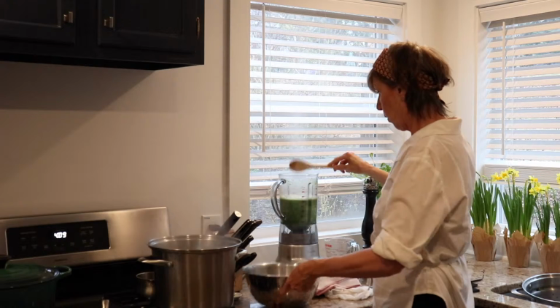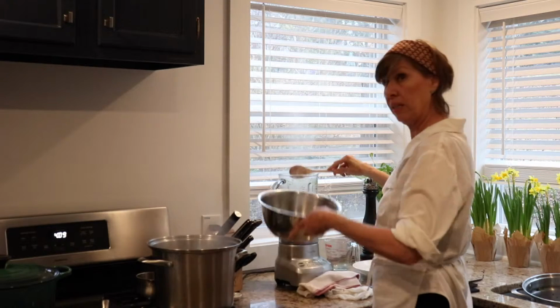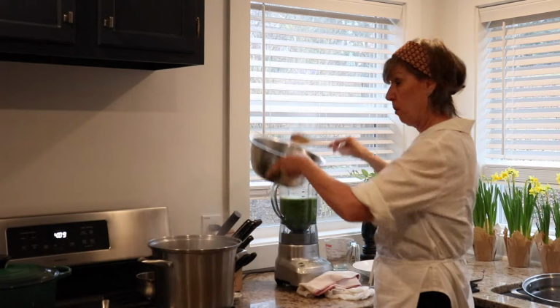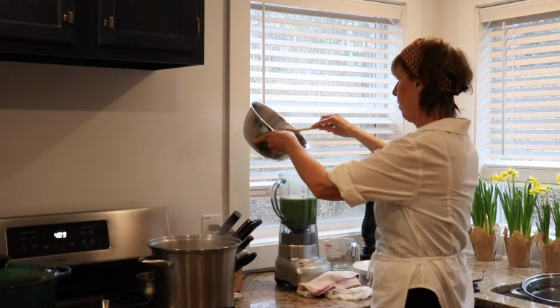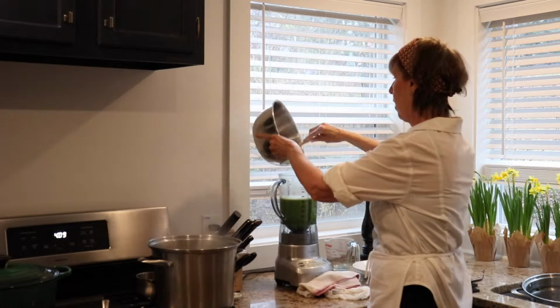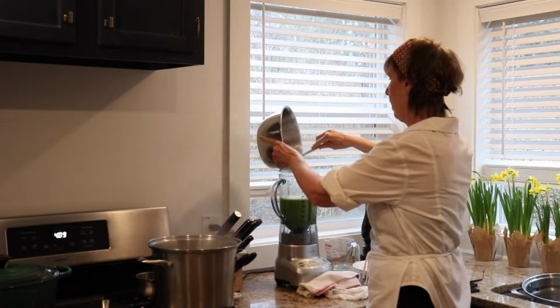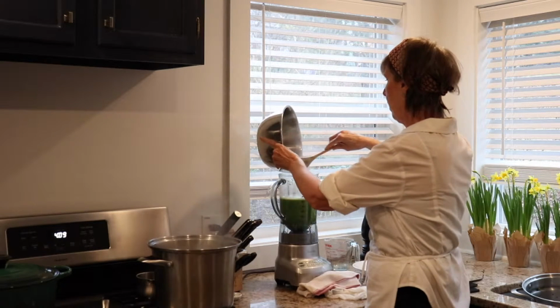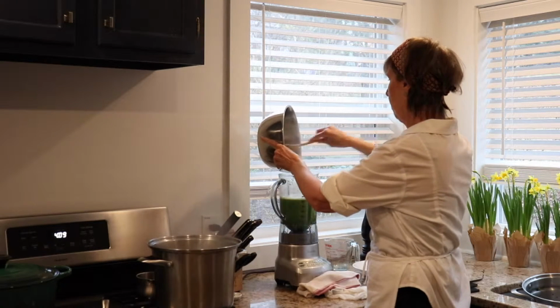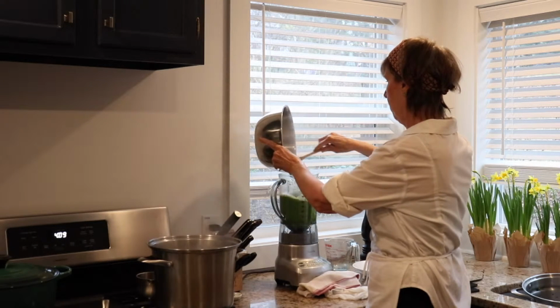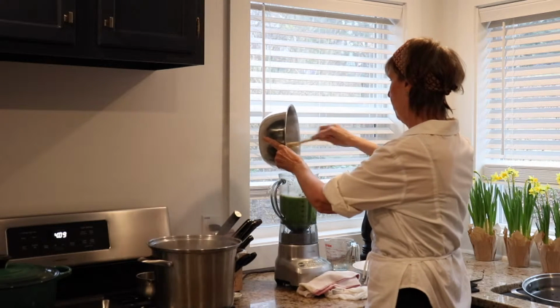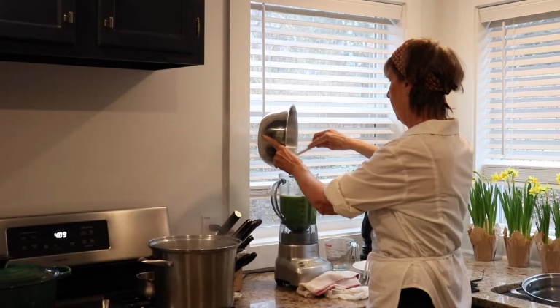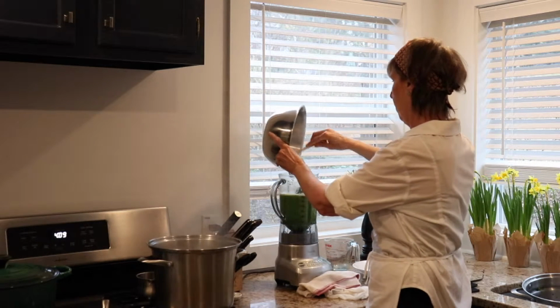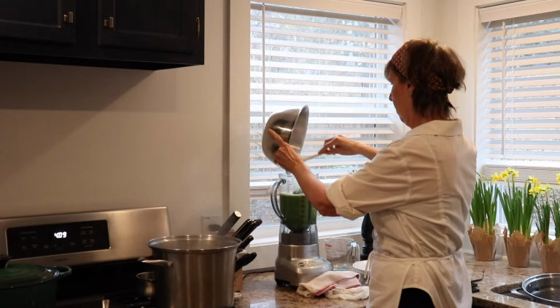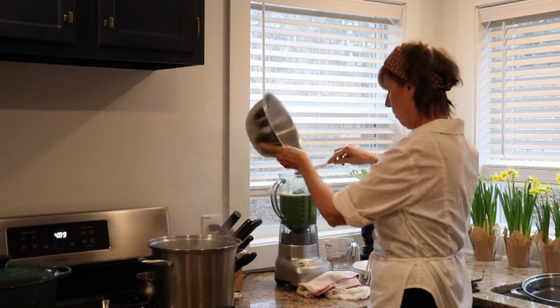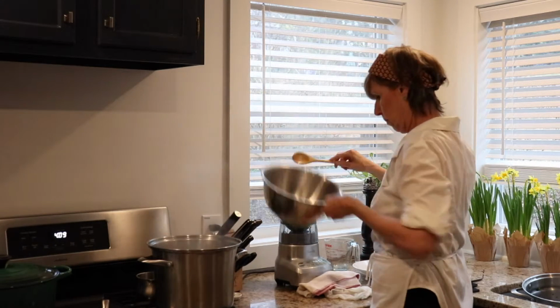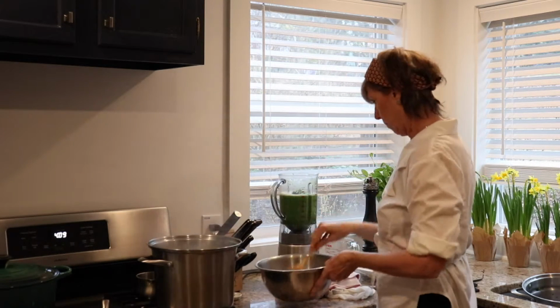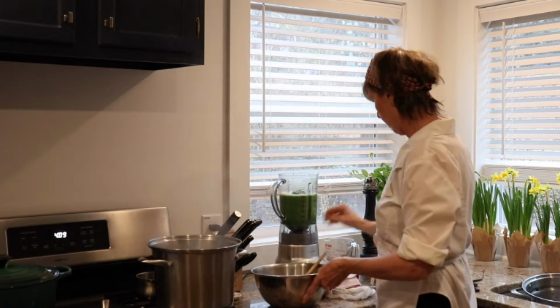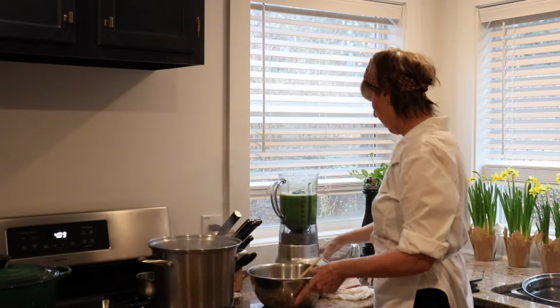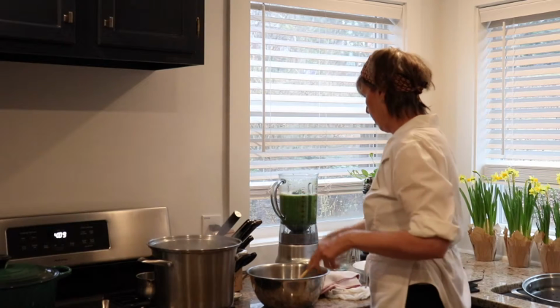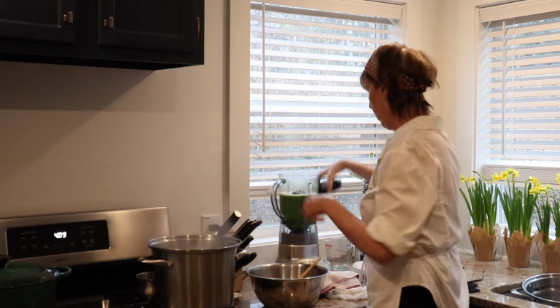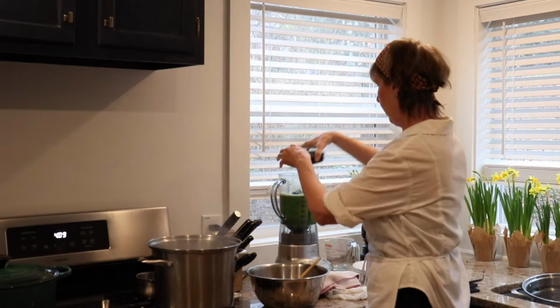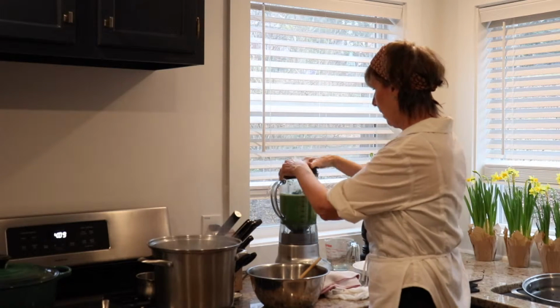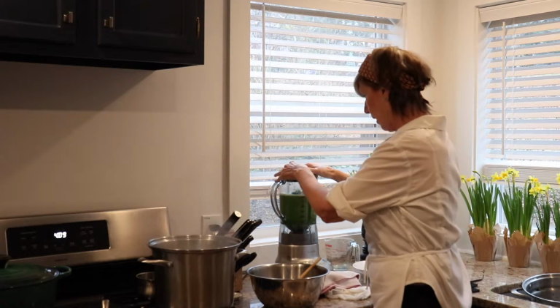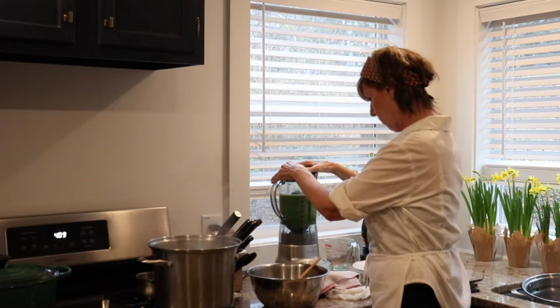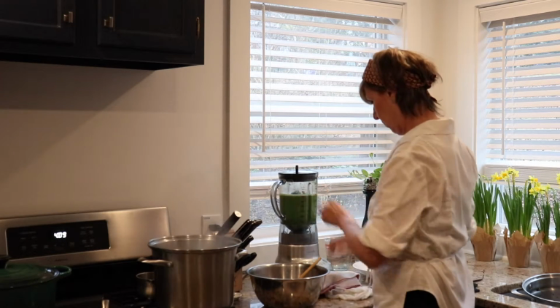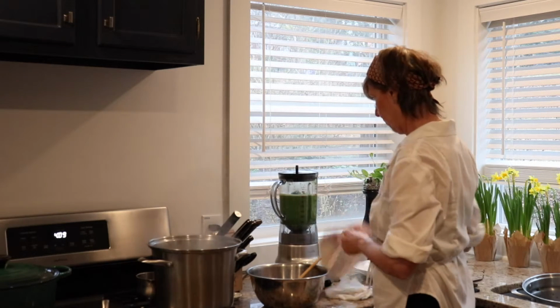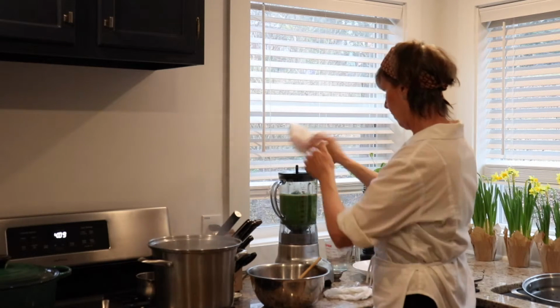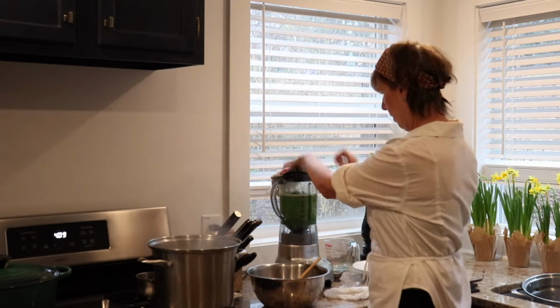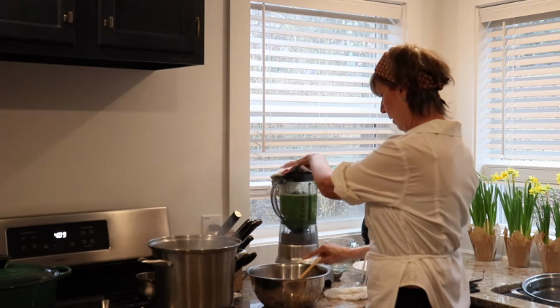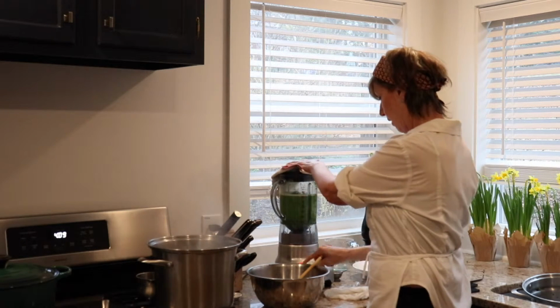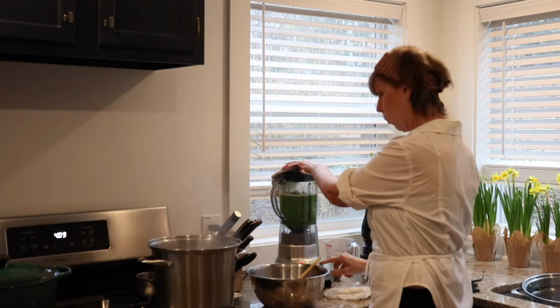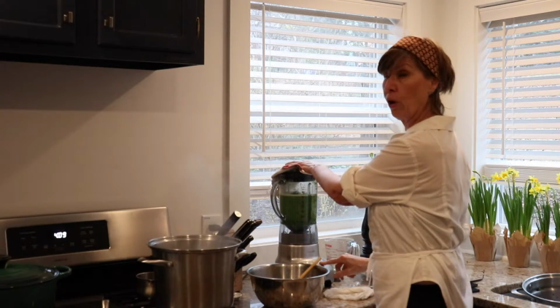Put a little bit more of the broccoli in there, put our lid on again and give it another whirl.